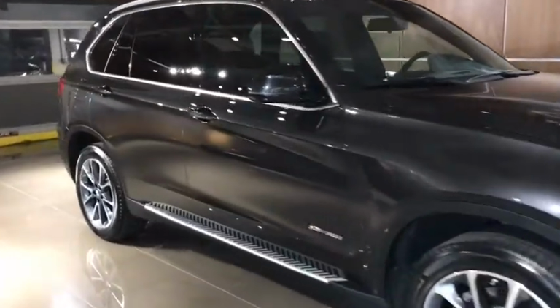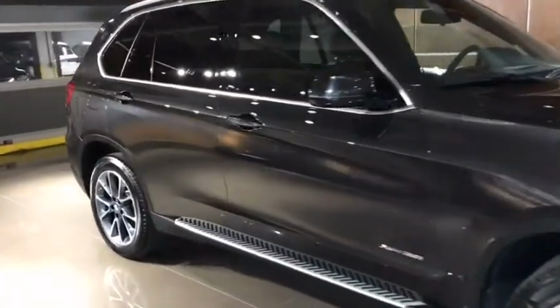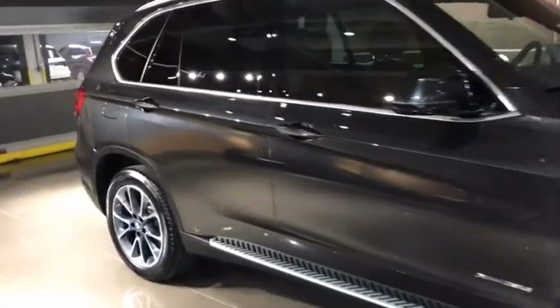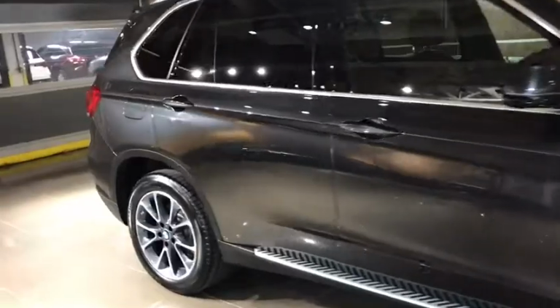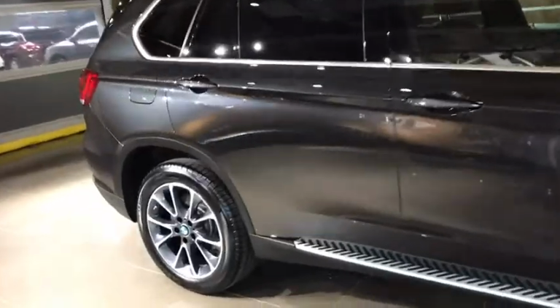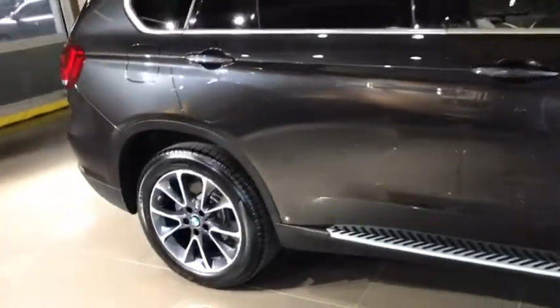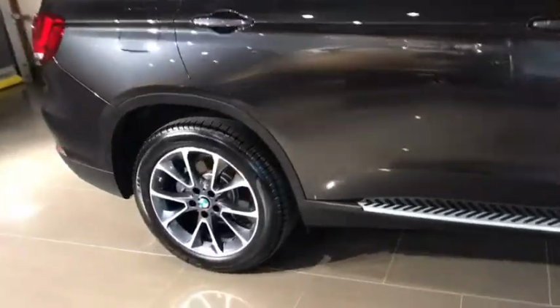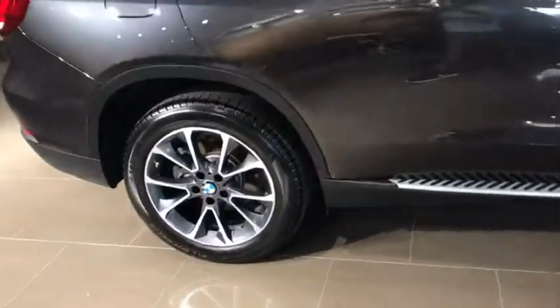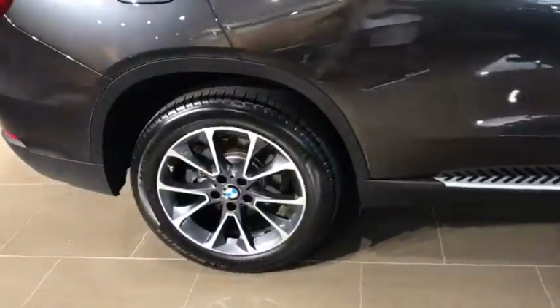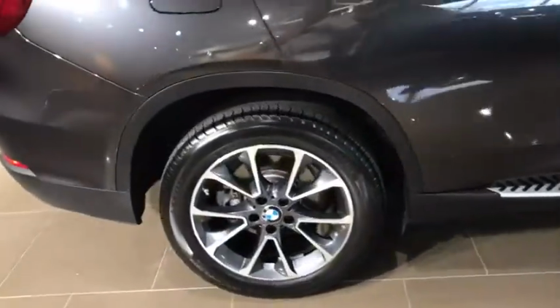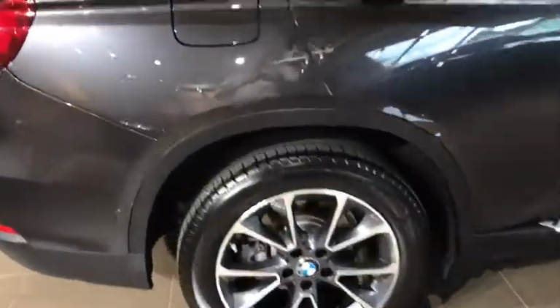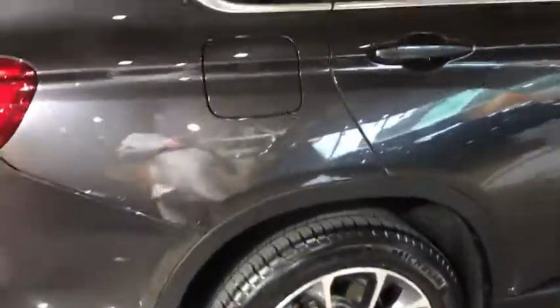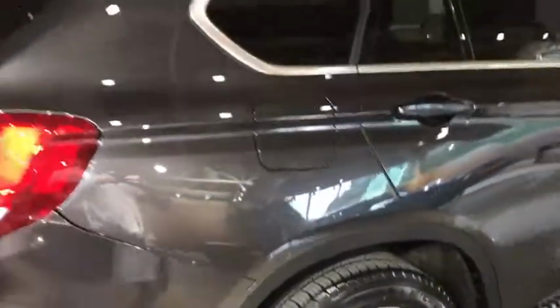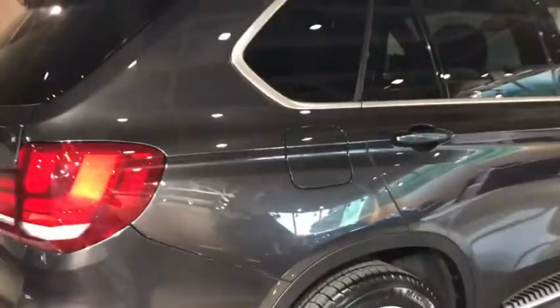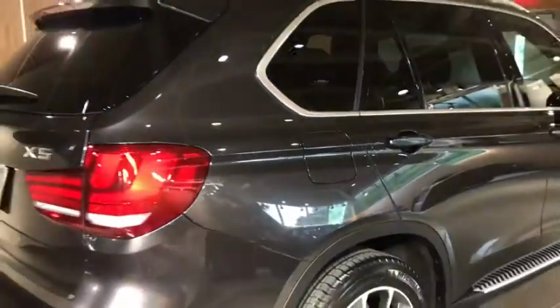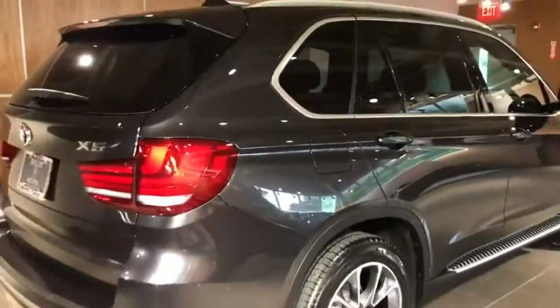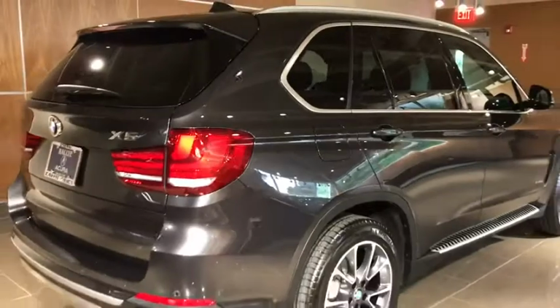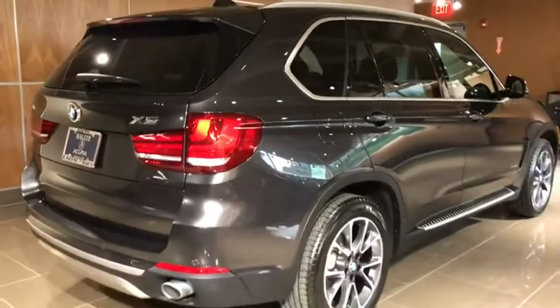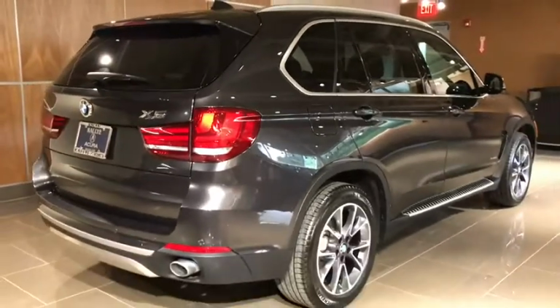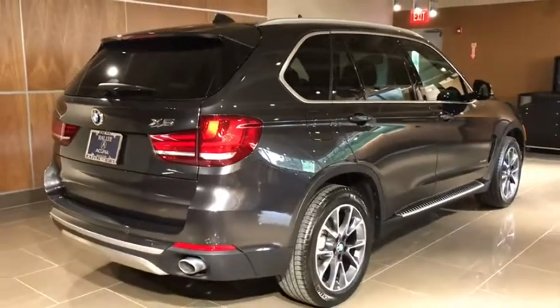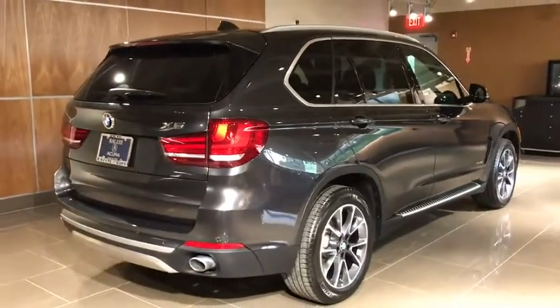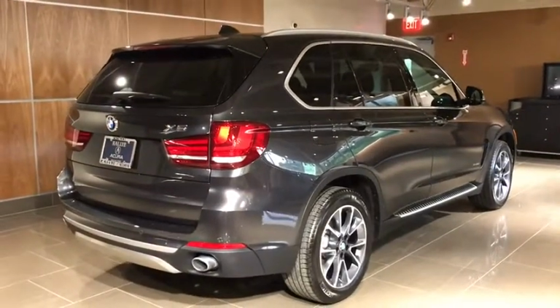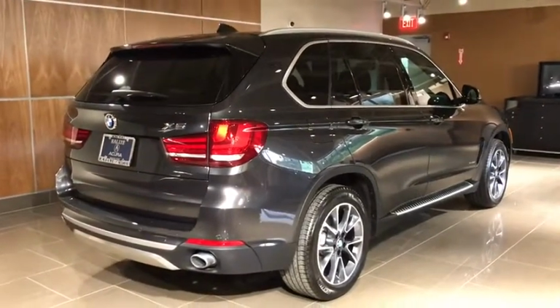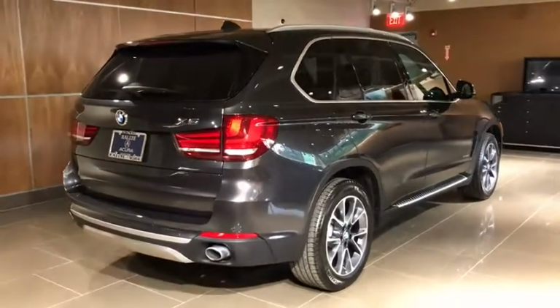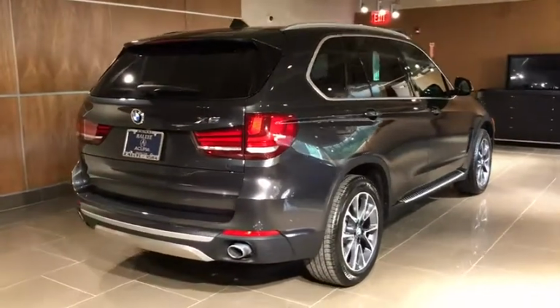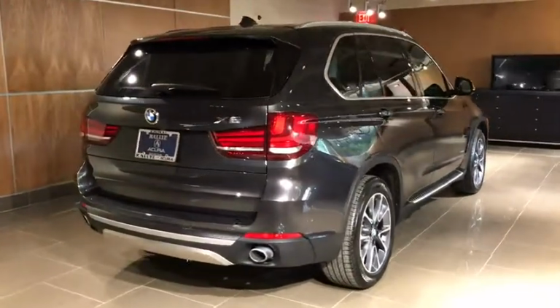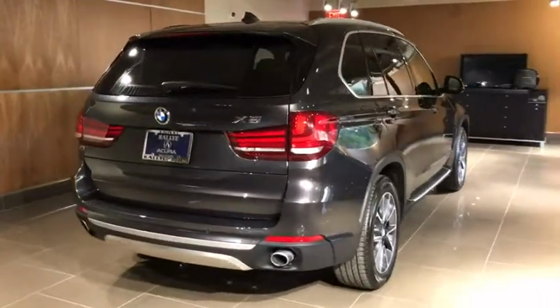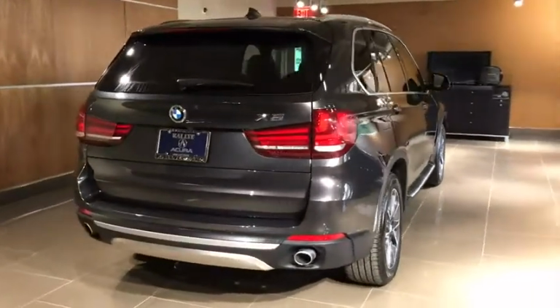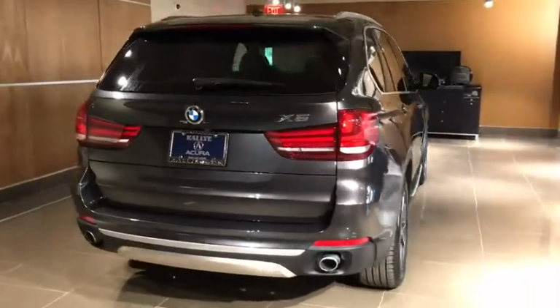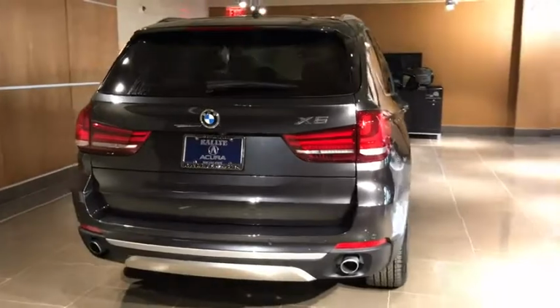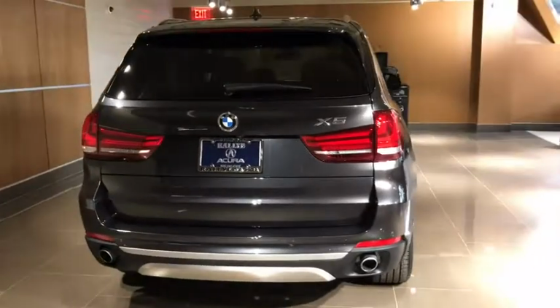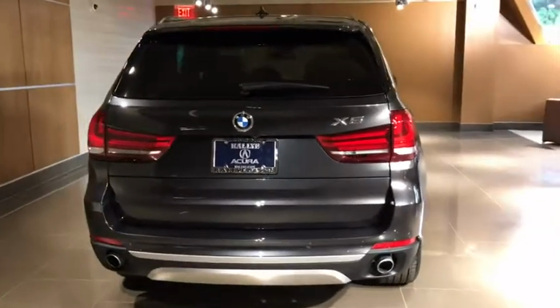Navigation system, power passenger seat, keyless entry, traction control, Bluetooth, panoramic moonroof, dual airbags, power steering, alloy wheels, four-wheel disc brakes, climate control automatic.